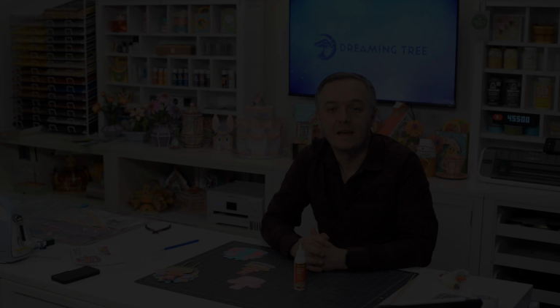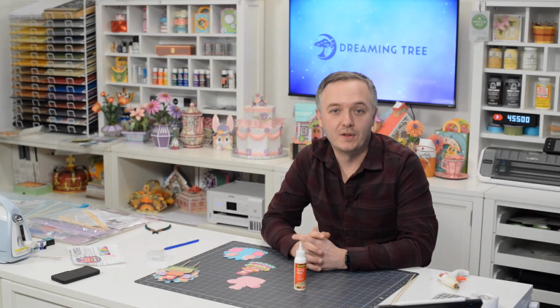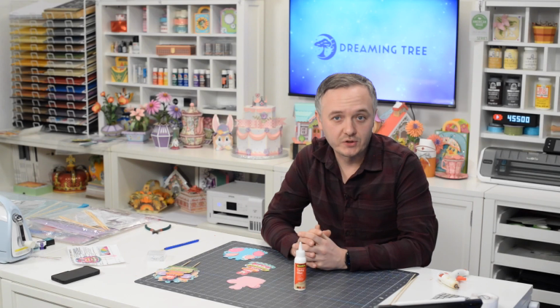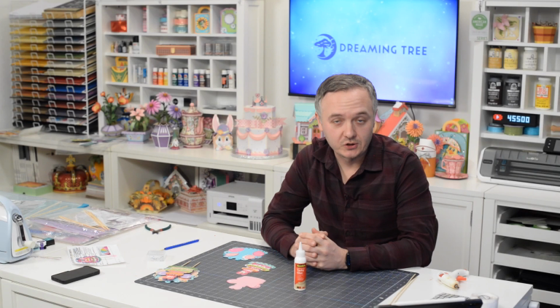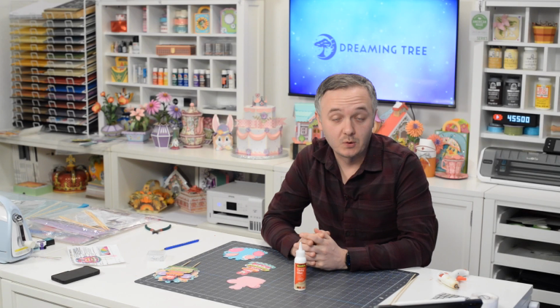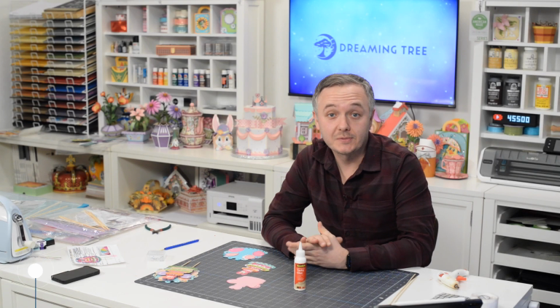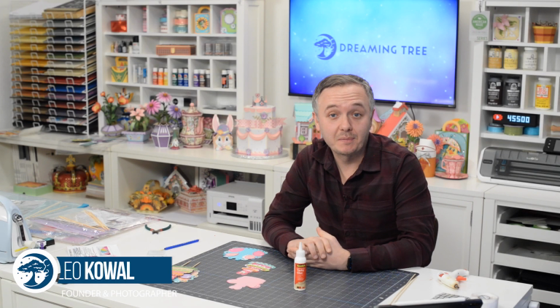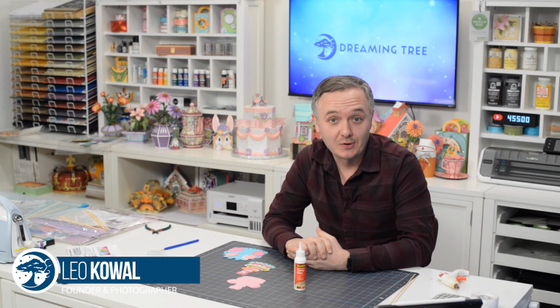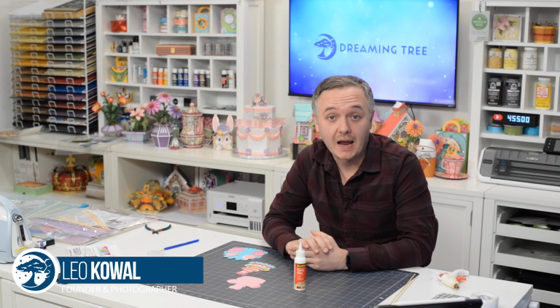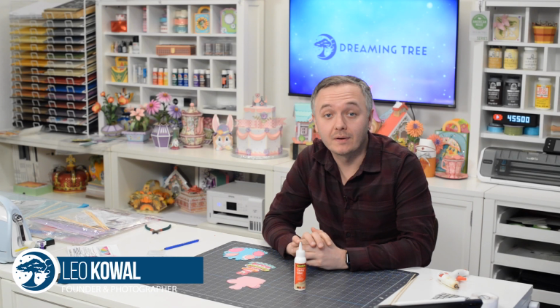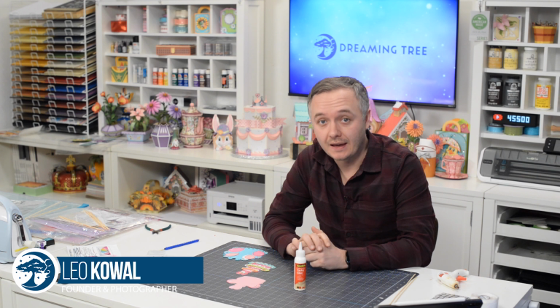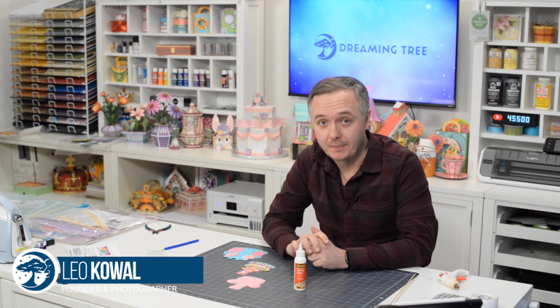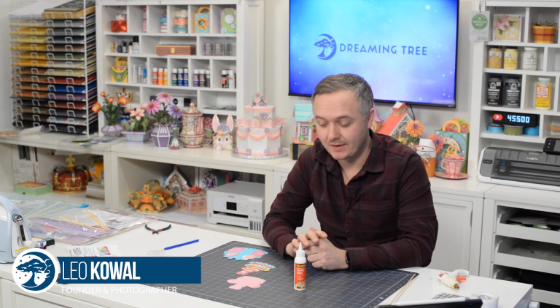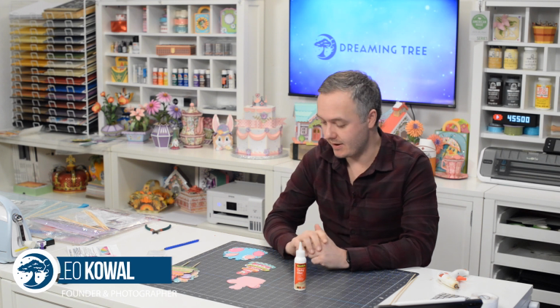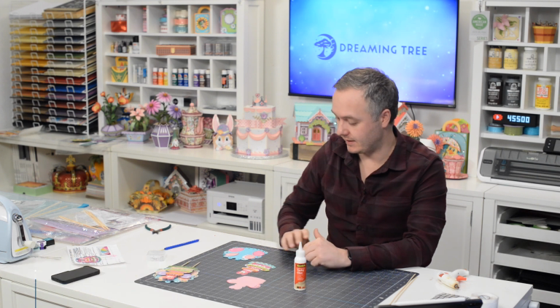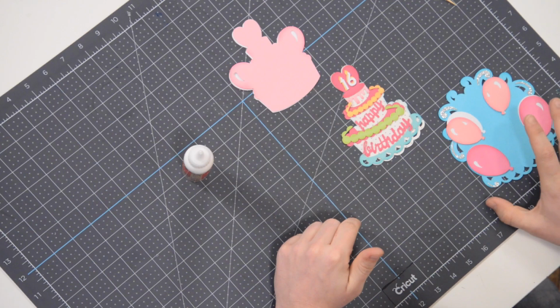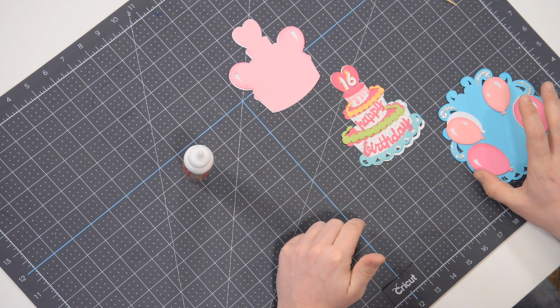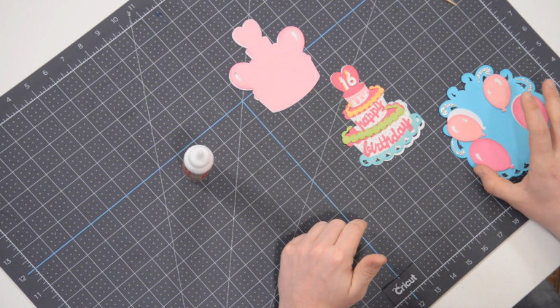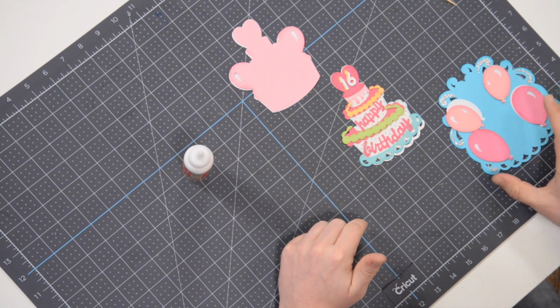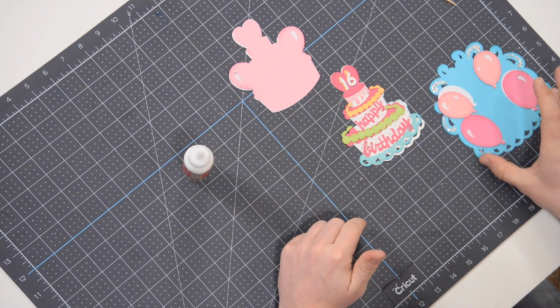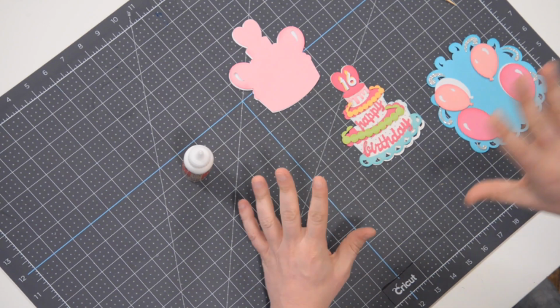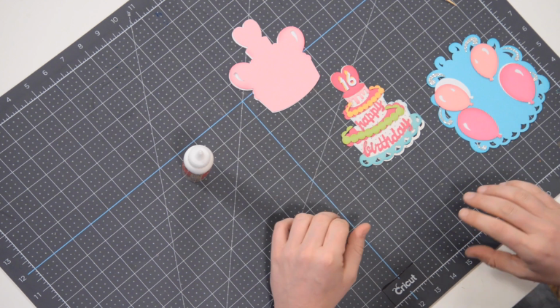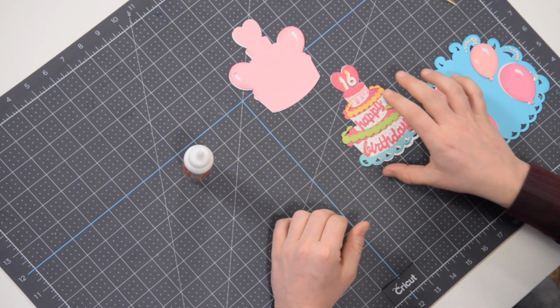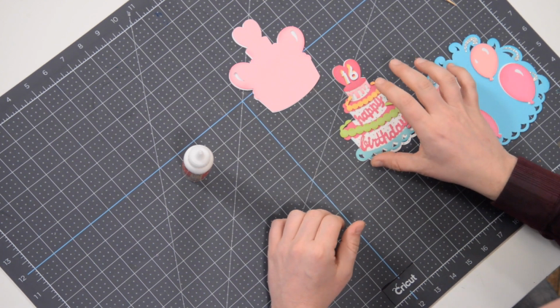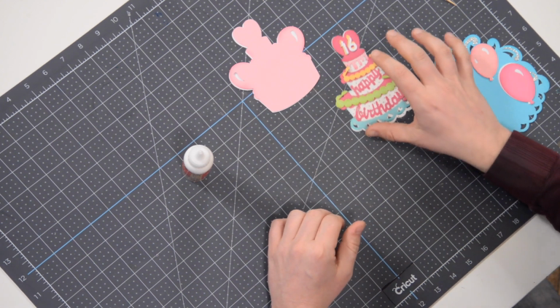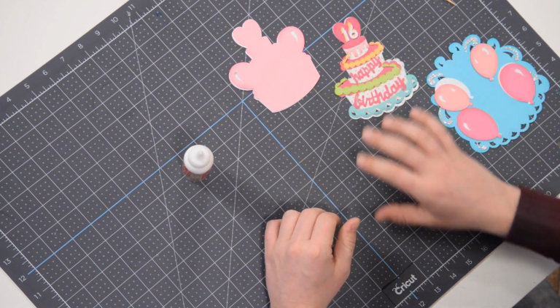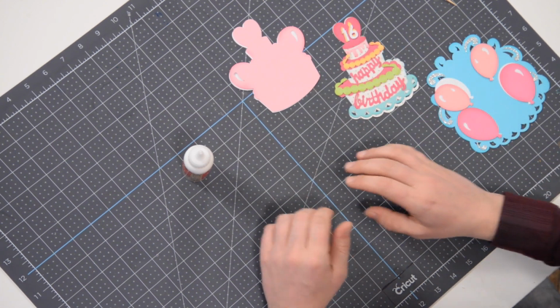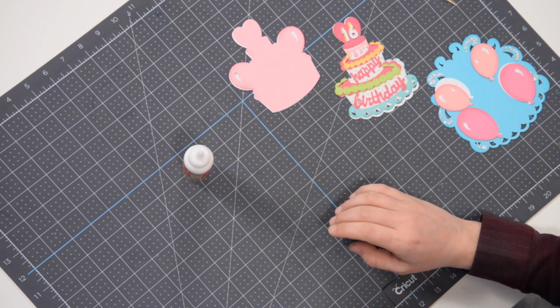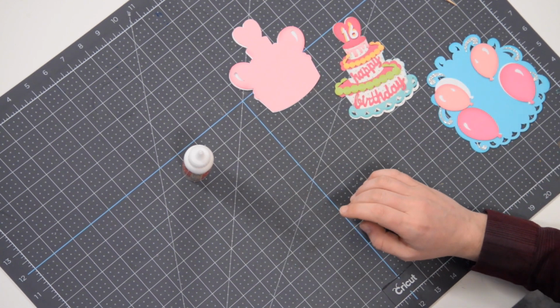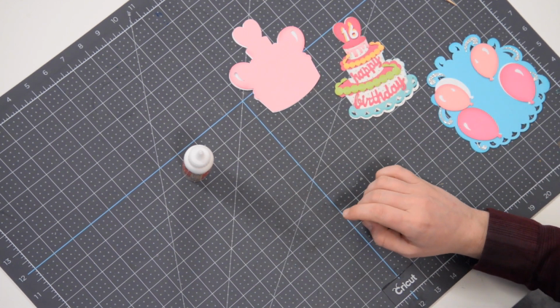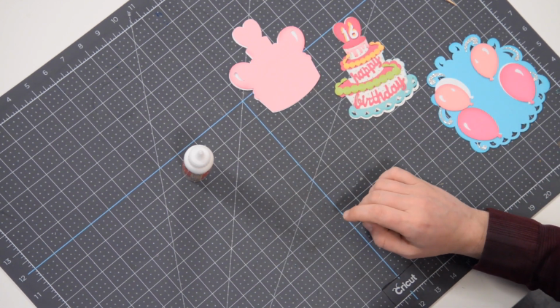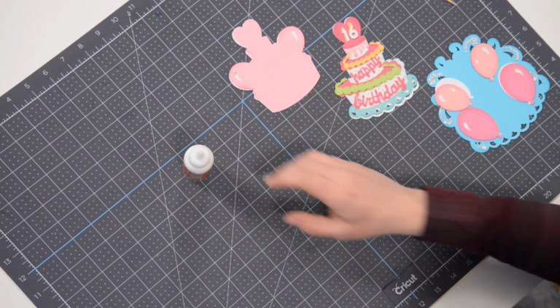Hey everyone, Leo with the Dreaming Tree and welcome to the assembly video for our happy birthday cake topper. I have everything cut out here in front of me and I've started to layer things so that they make sense, especially for me since this is my first time putting it together.